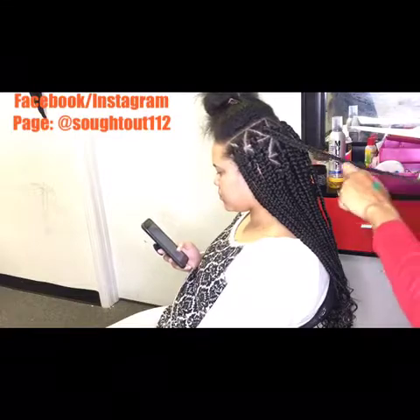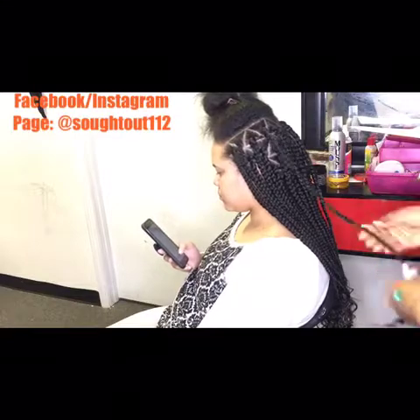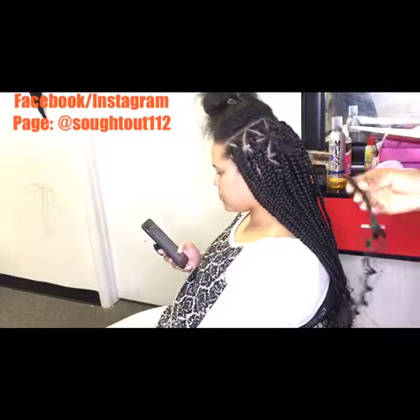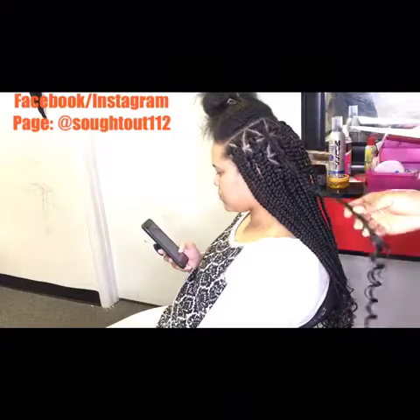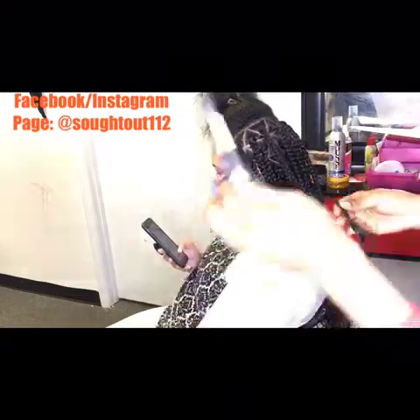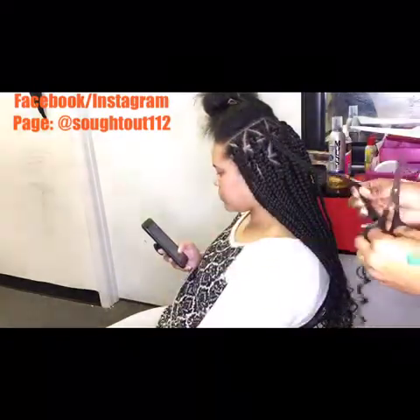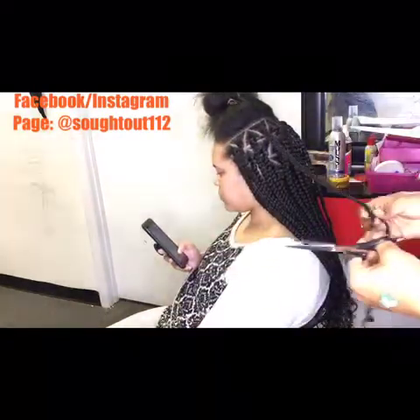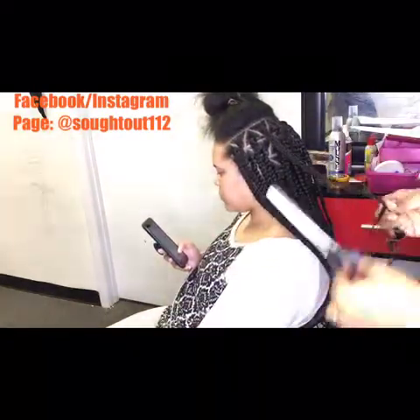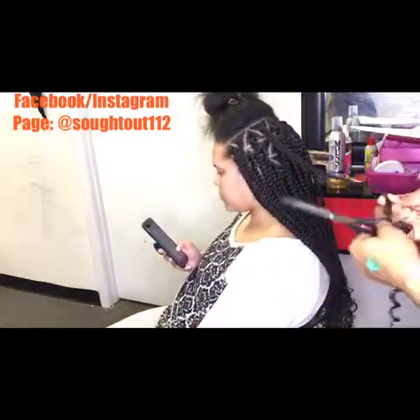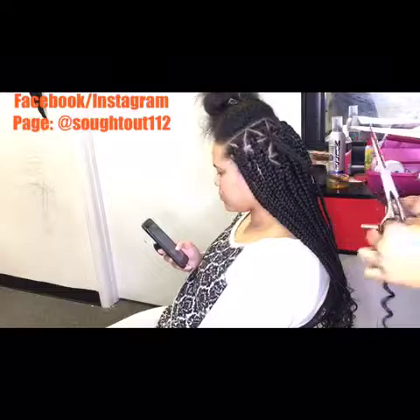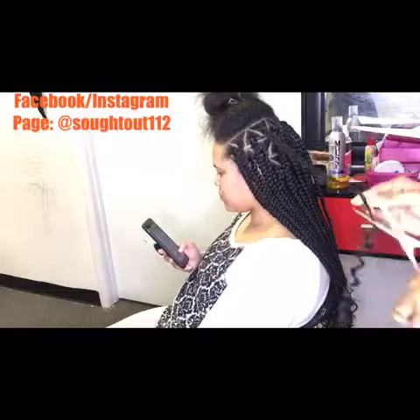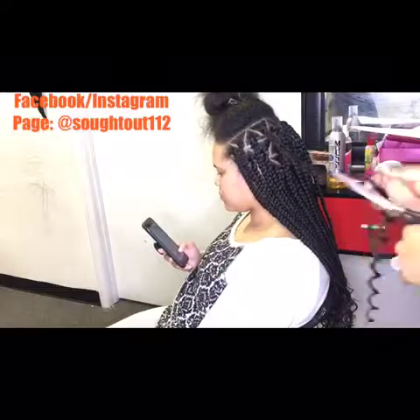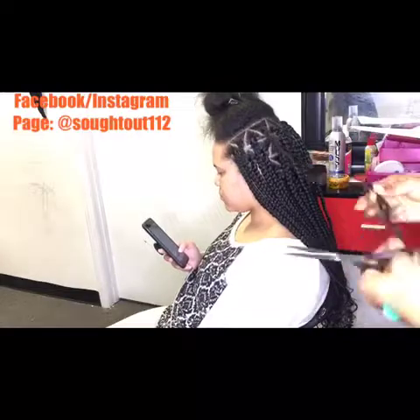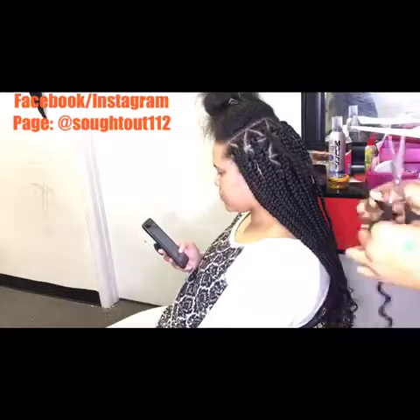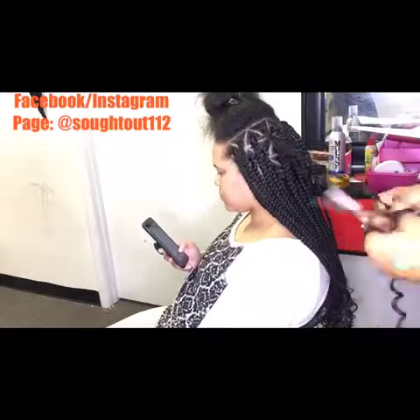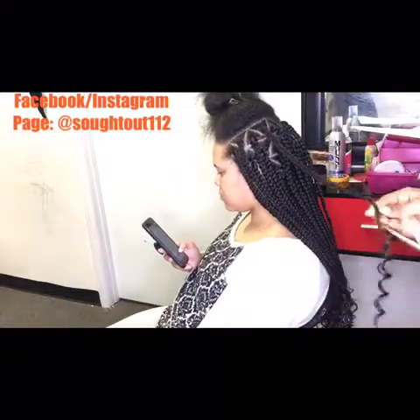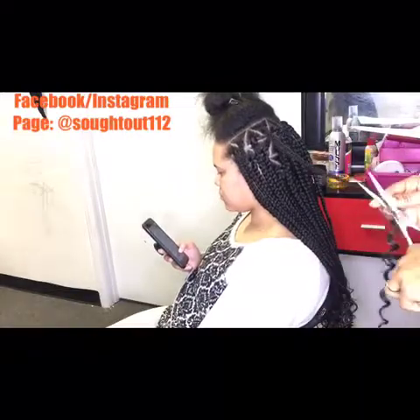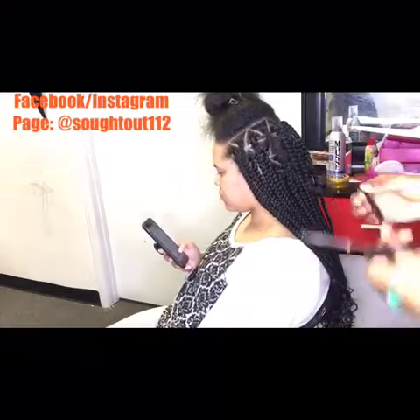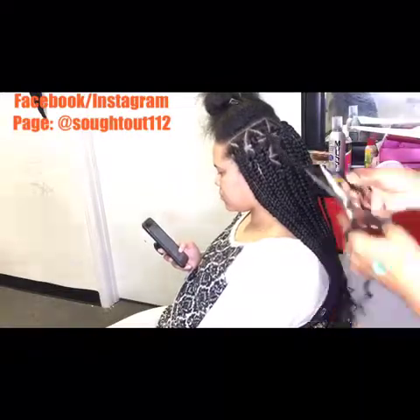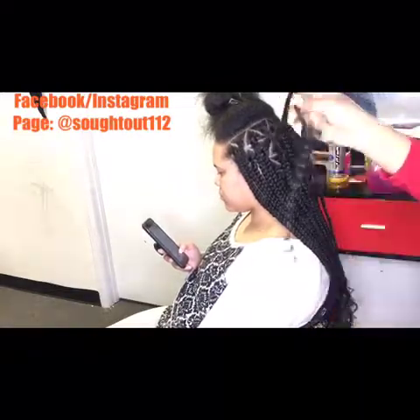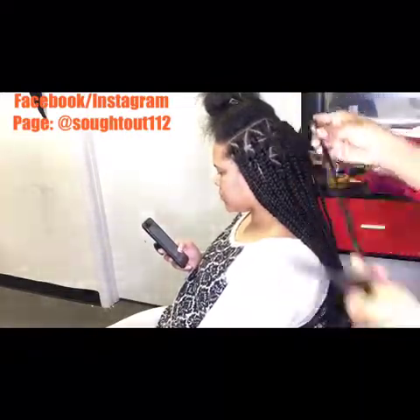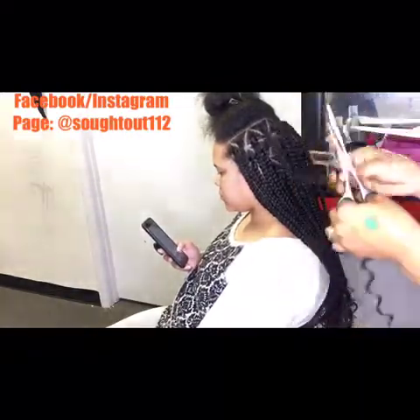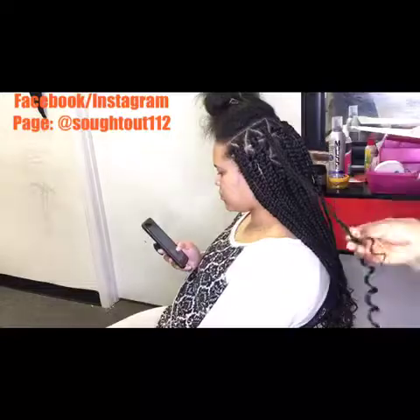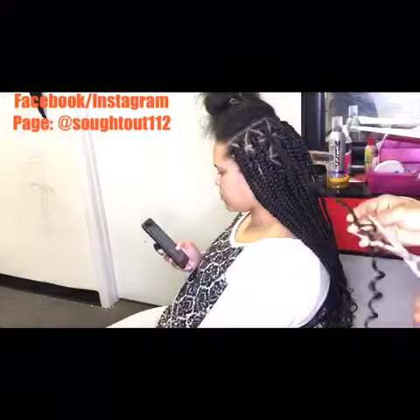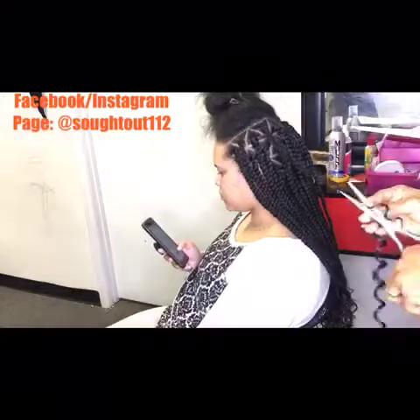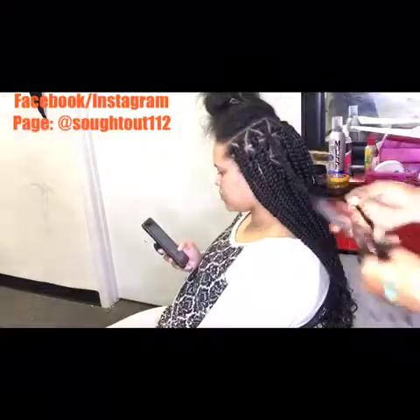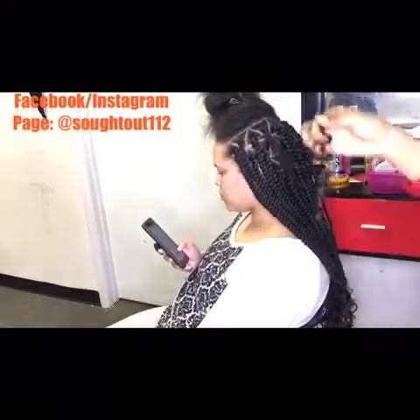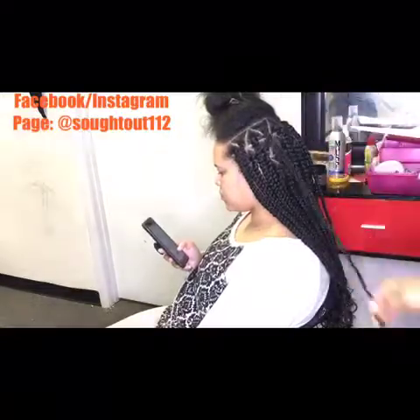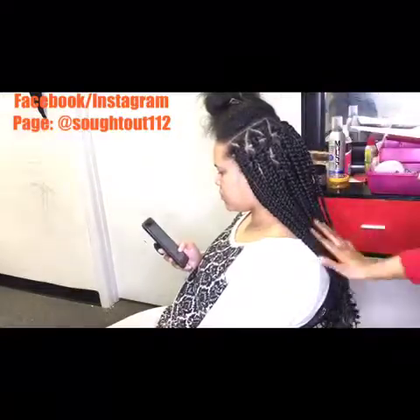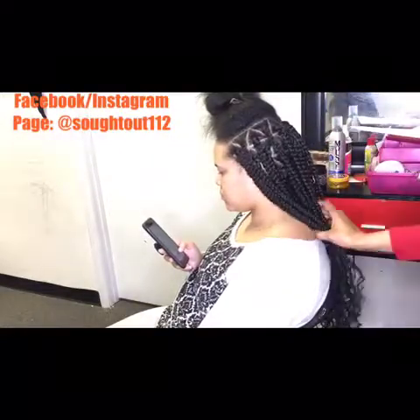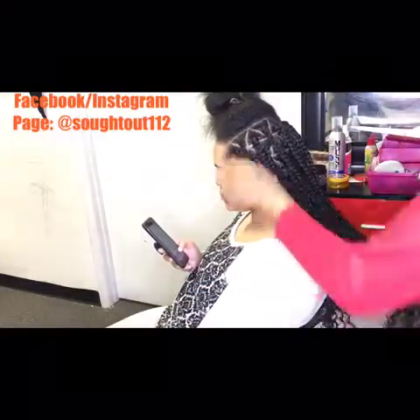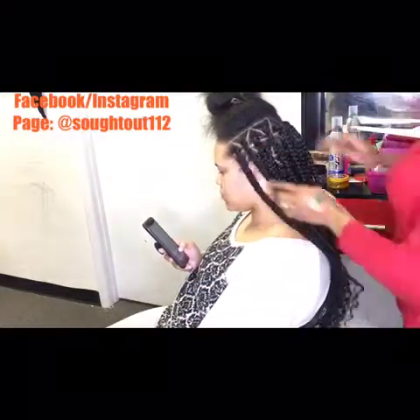When you're done braiding, you're just gonna use your lighter to seal the ends of the braid to make sure it's tight and secured. Then you're gonna cut out any piece of the expression hair that's hanging out of the braid, and that's it.